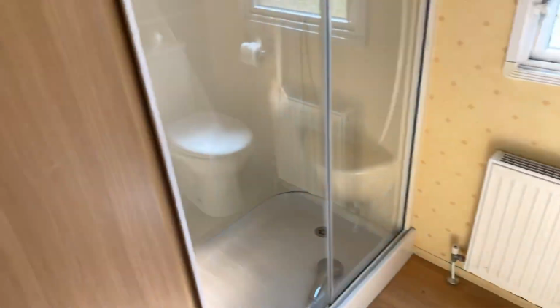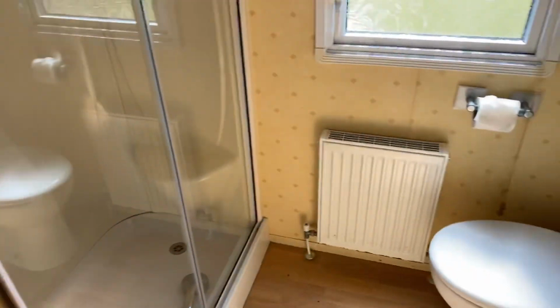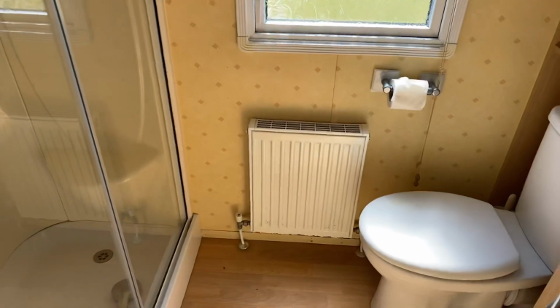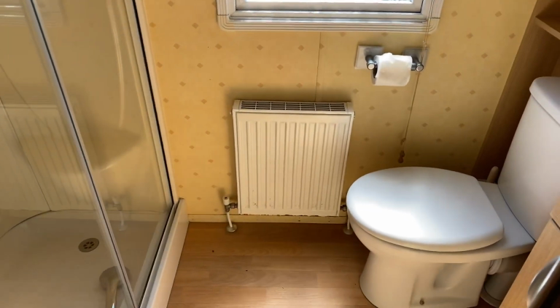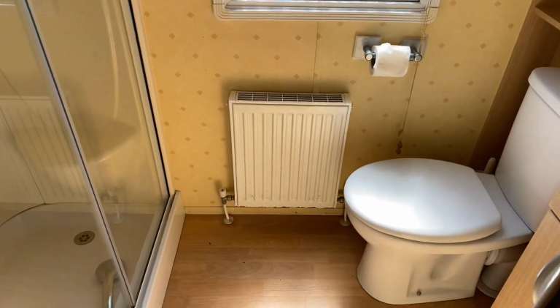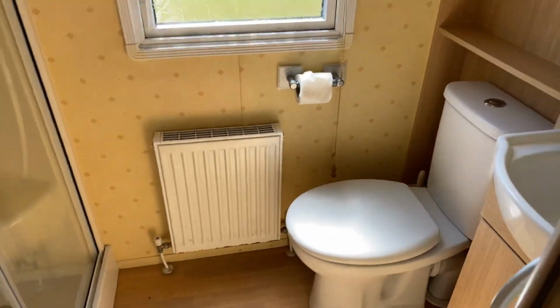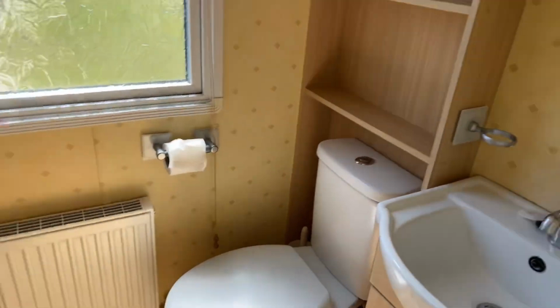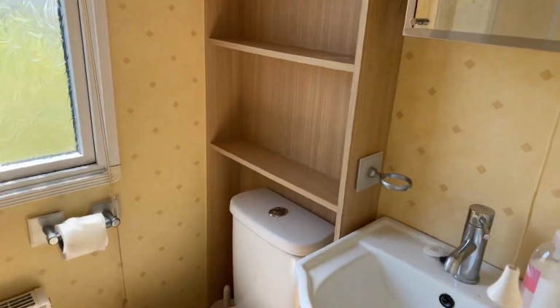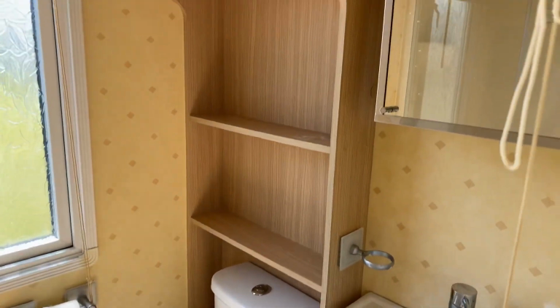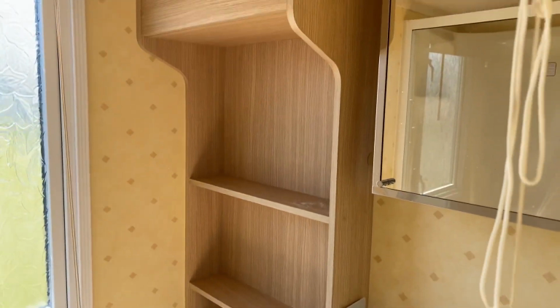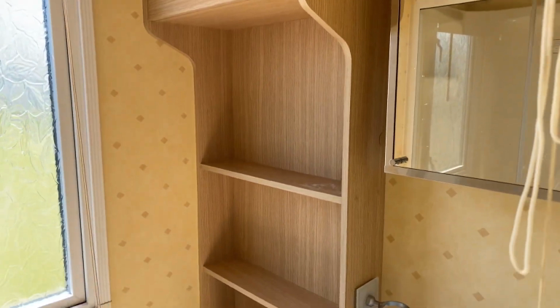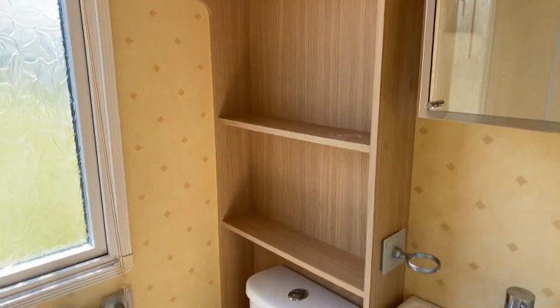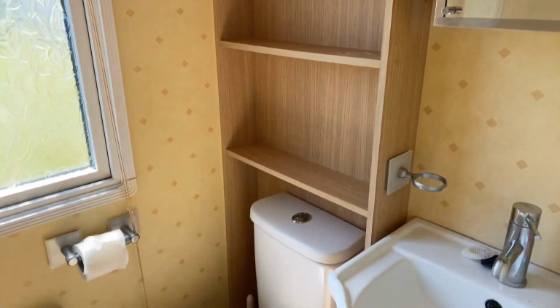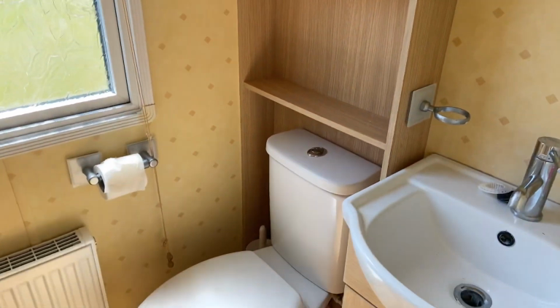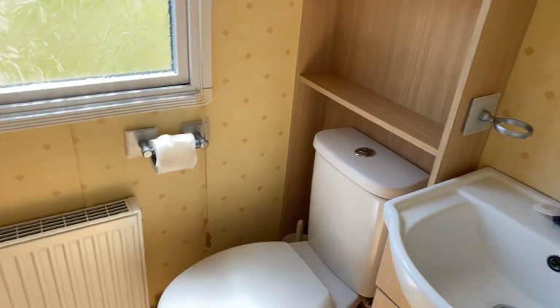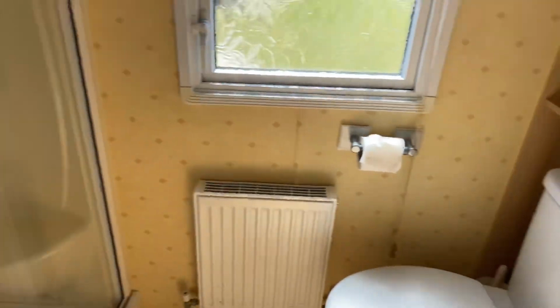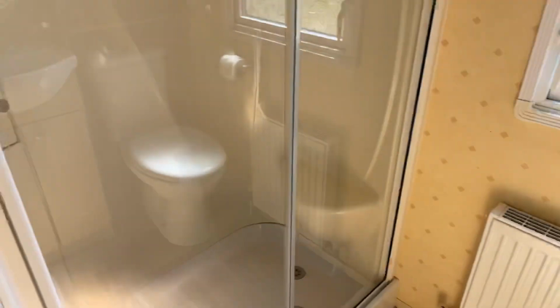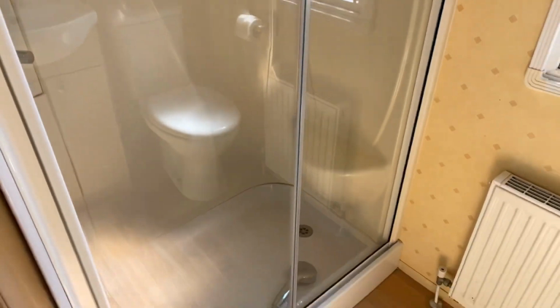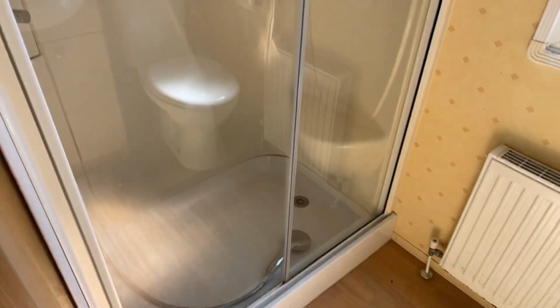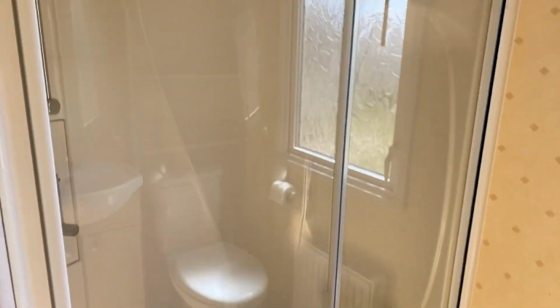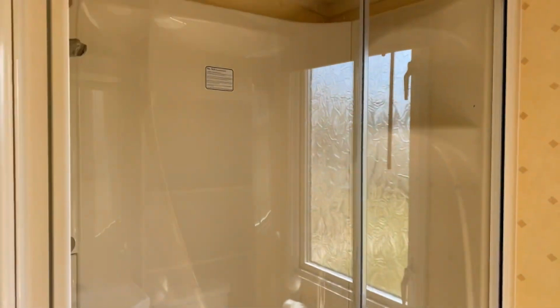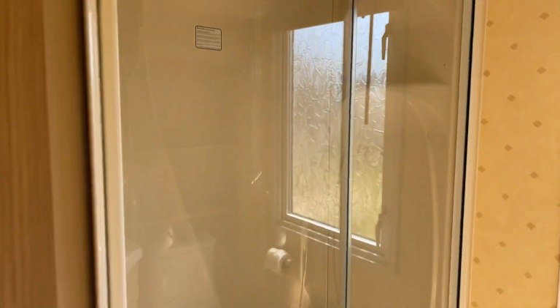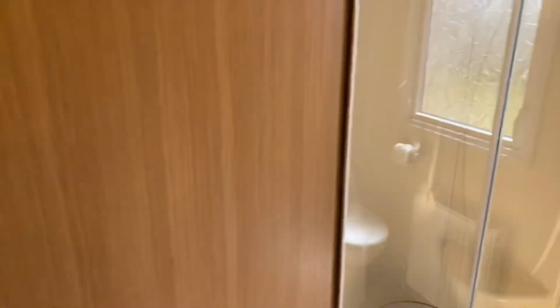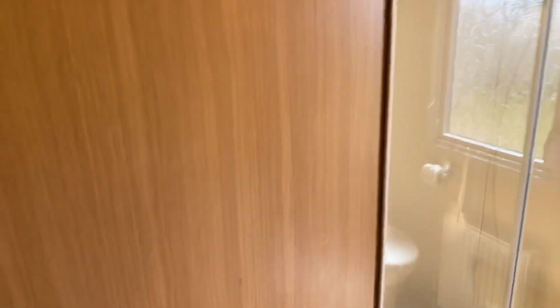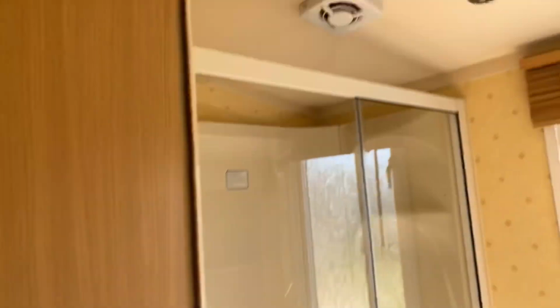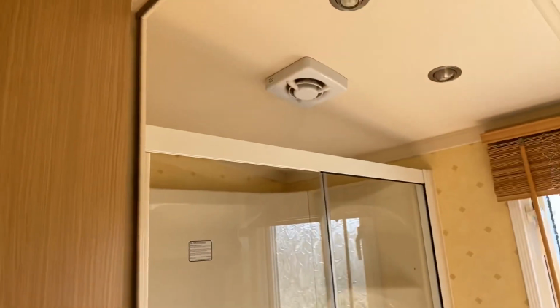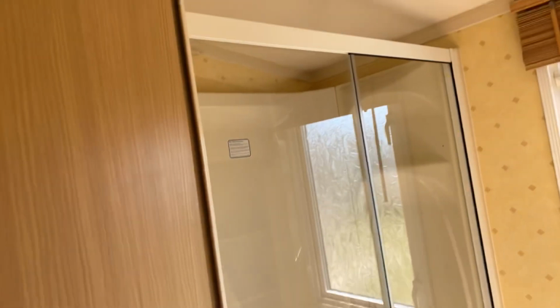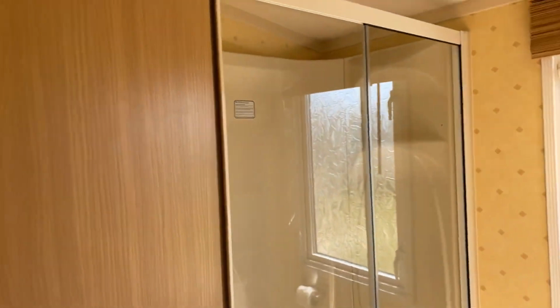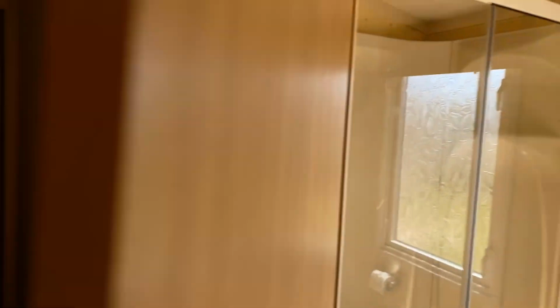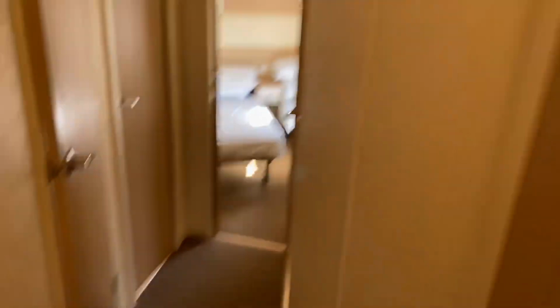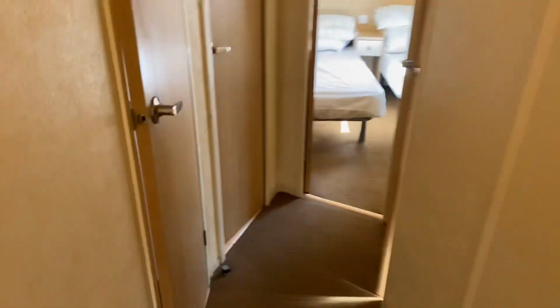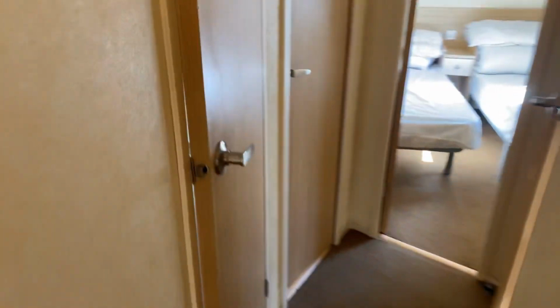If we head into the main shower room, you can see there's plenty of room in here, a nice spec, and a decent size shower as well. There's an extractor to take away the steam.